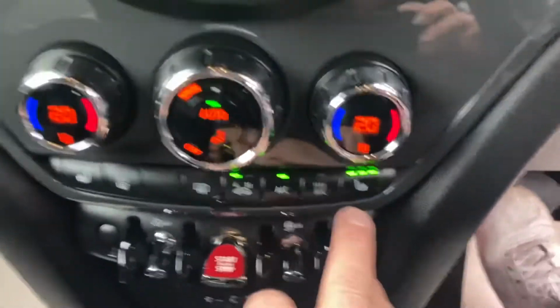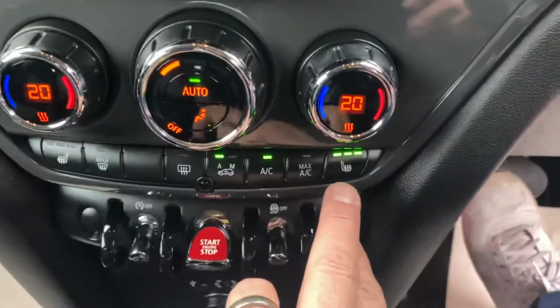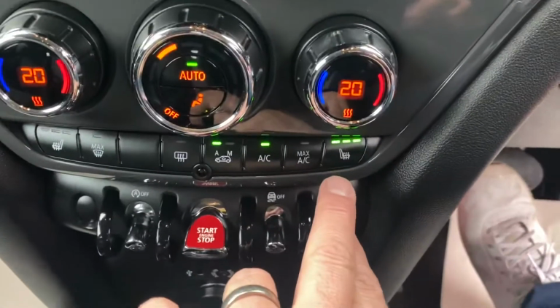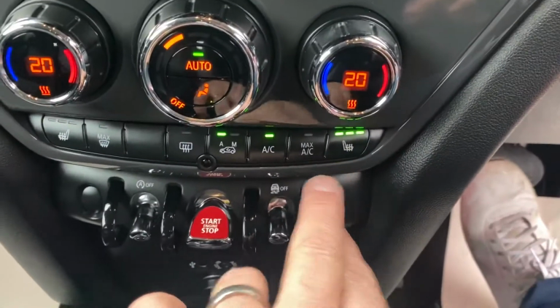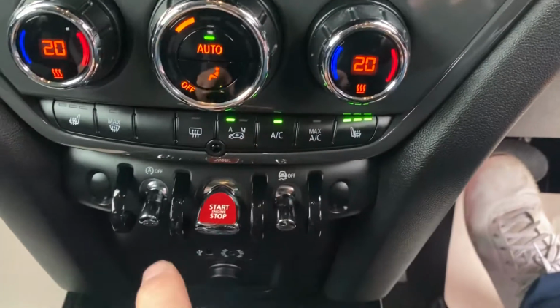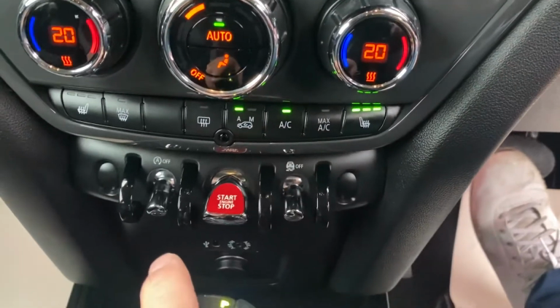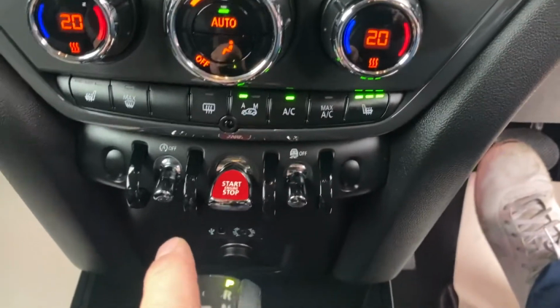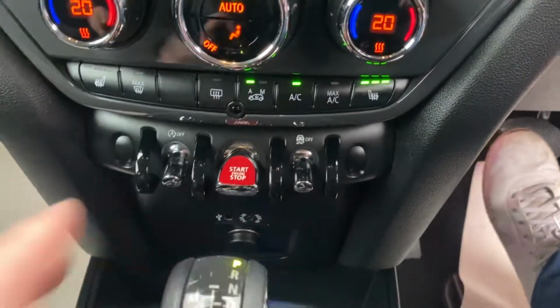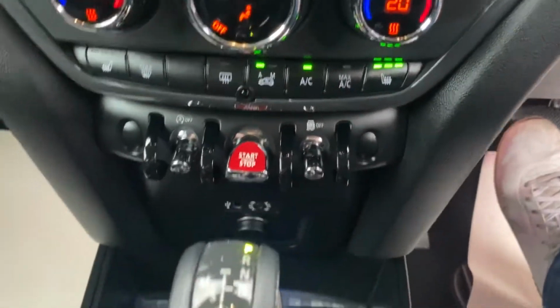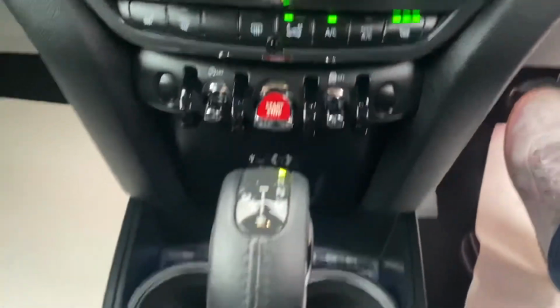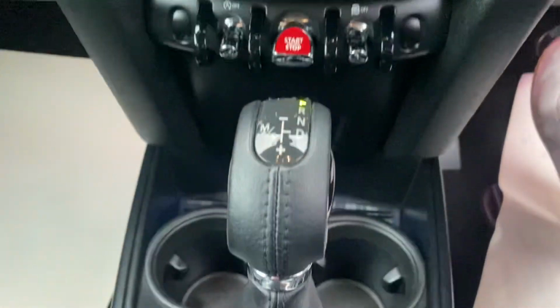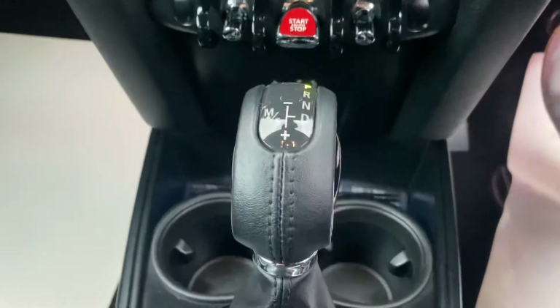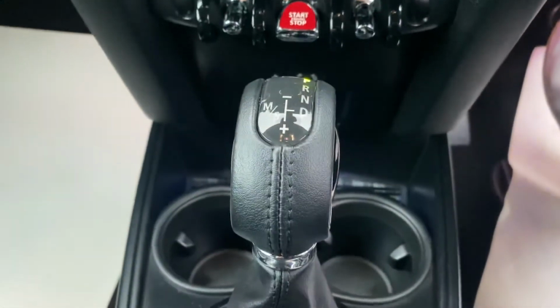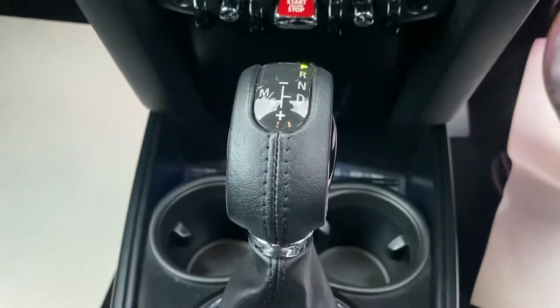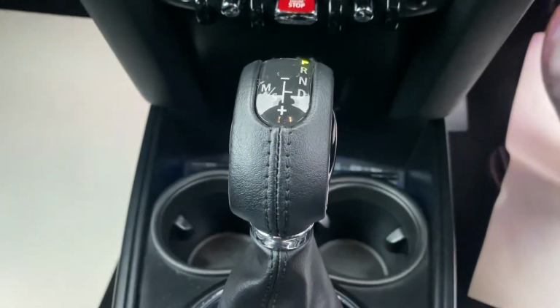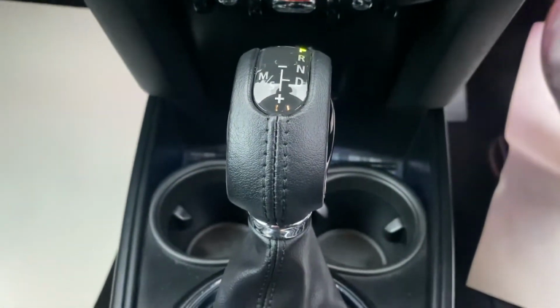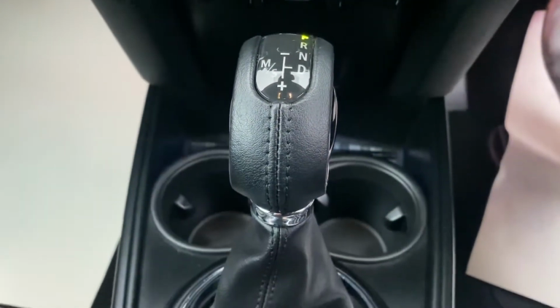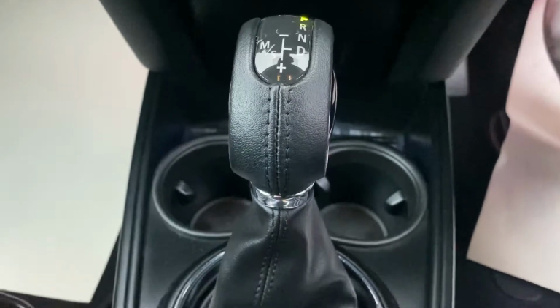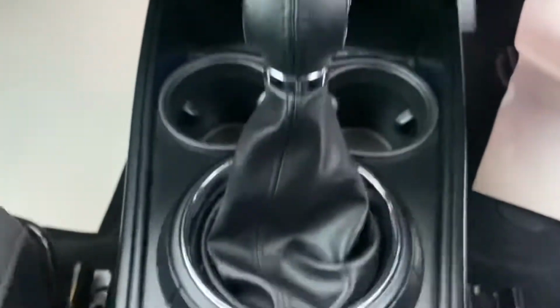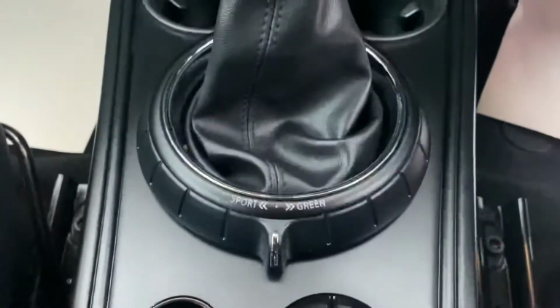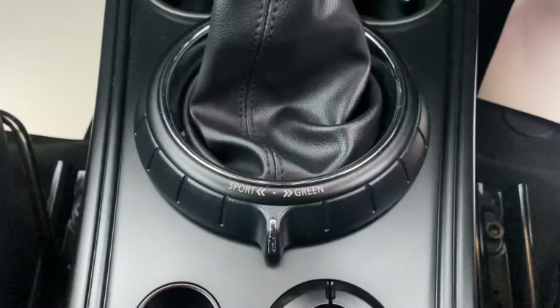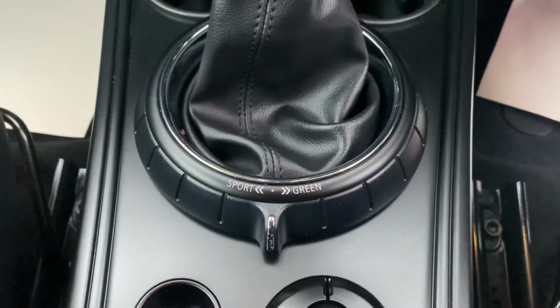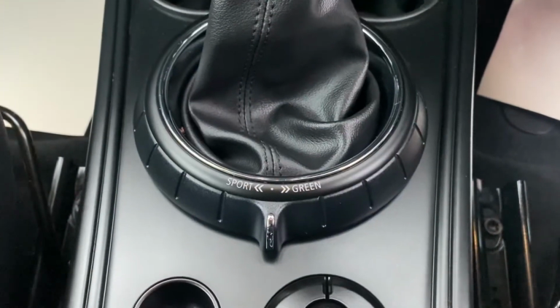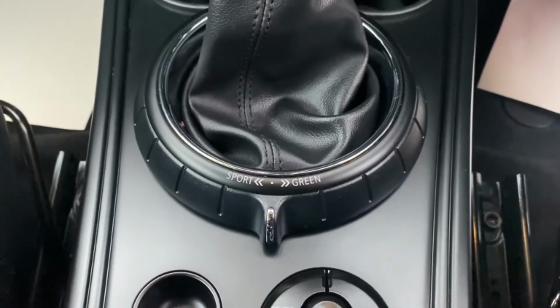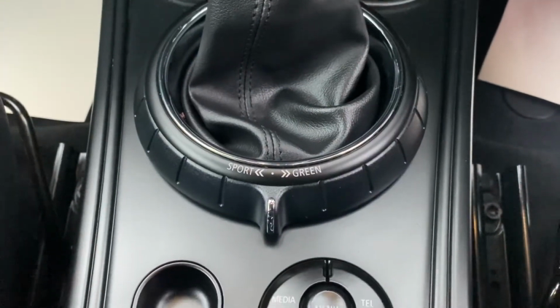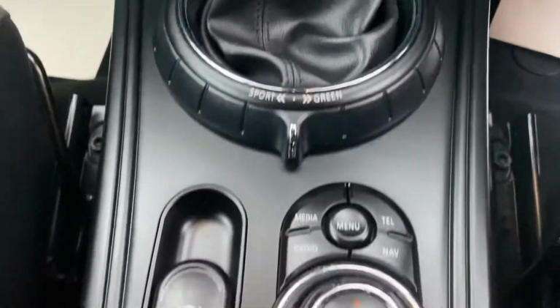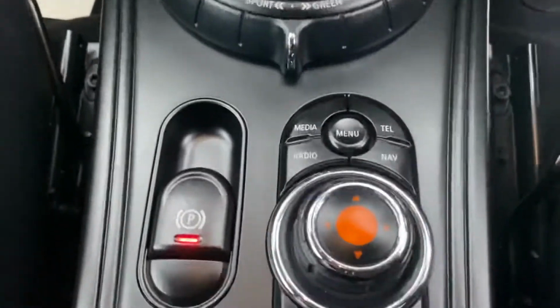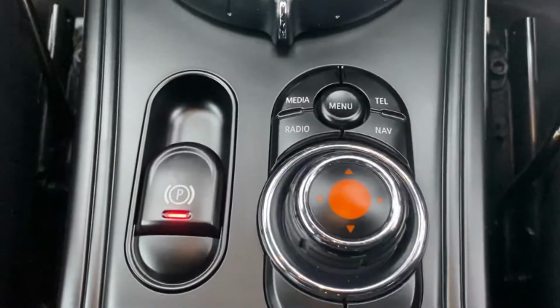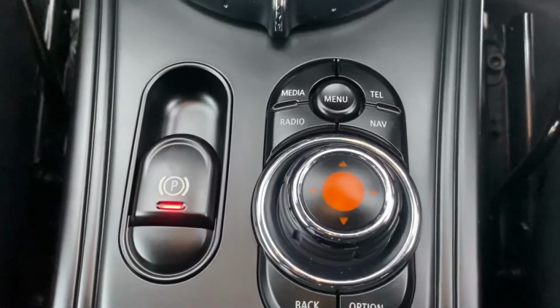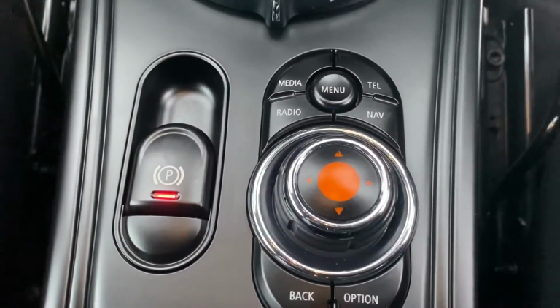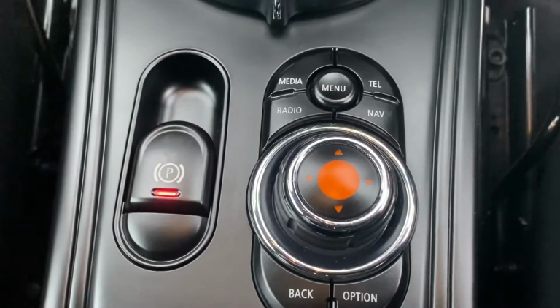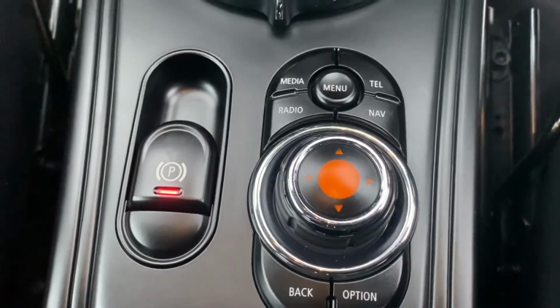Dual zone climate control, heated driver and passenger seats, stop start technology, 8 speed twin clutch gearbox. Sport and green mode for the gearbox as well. Electronic handbrake and full iDrive.